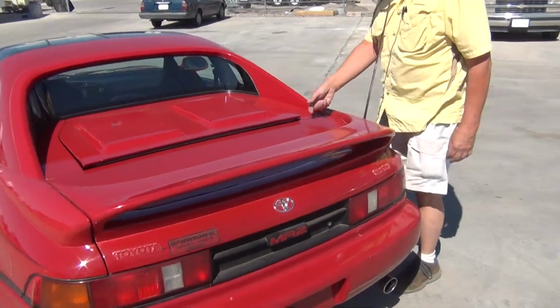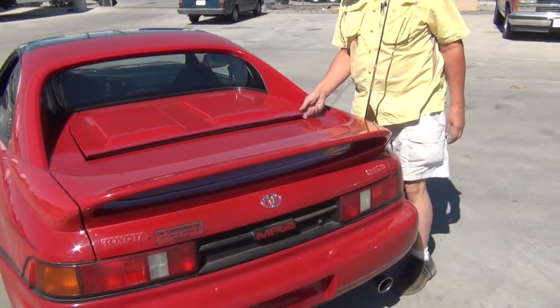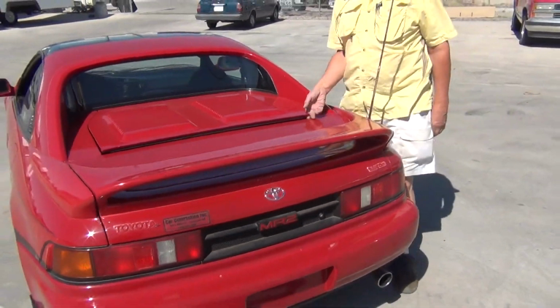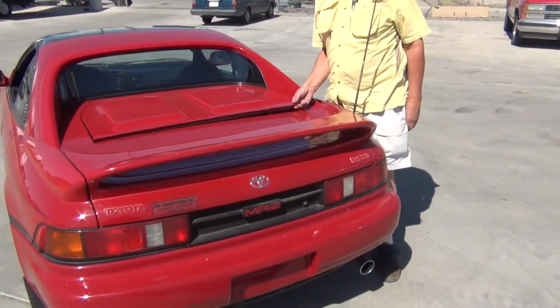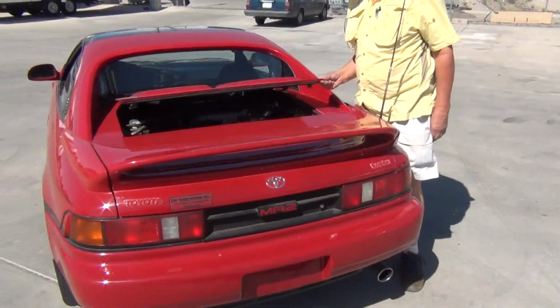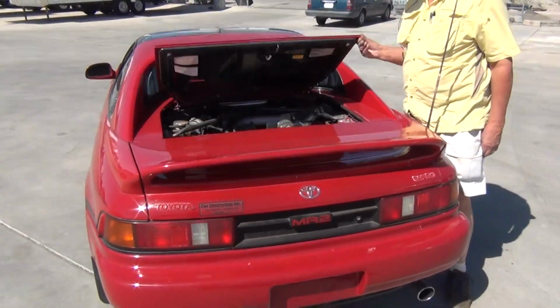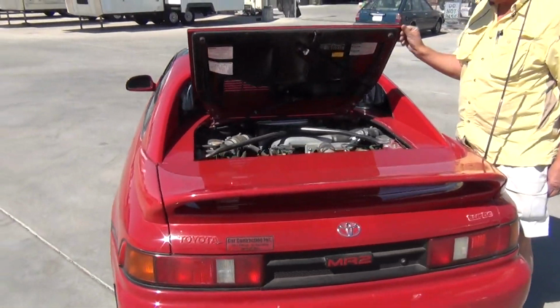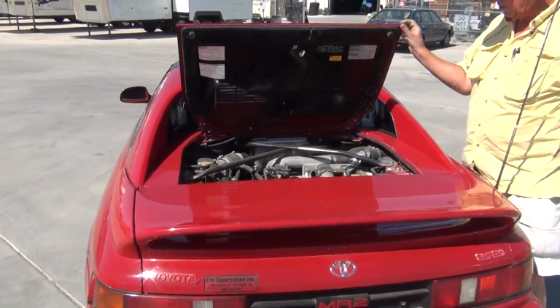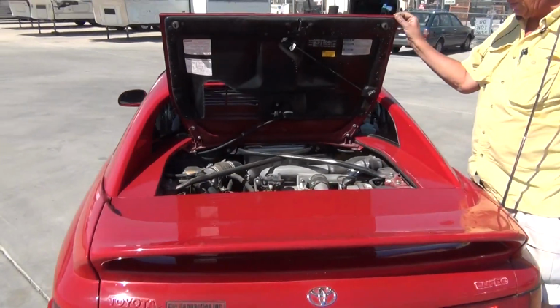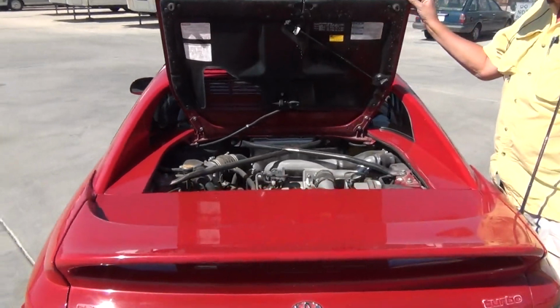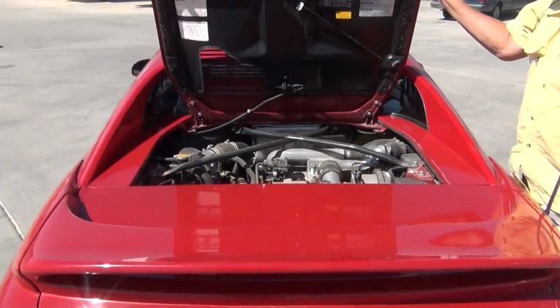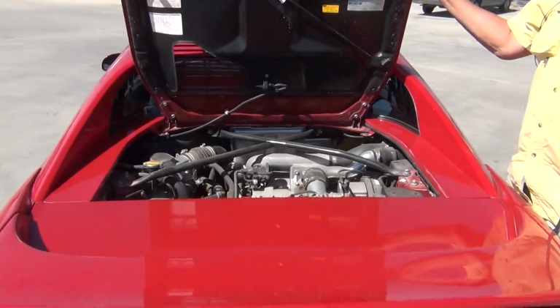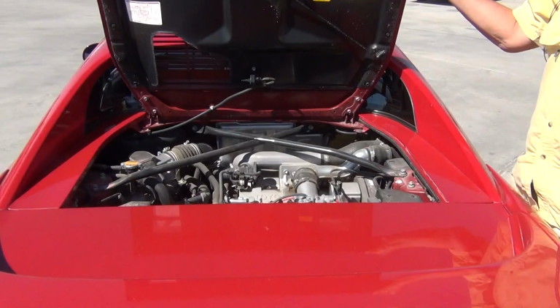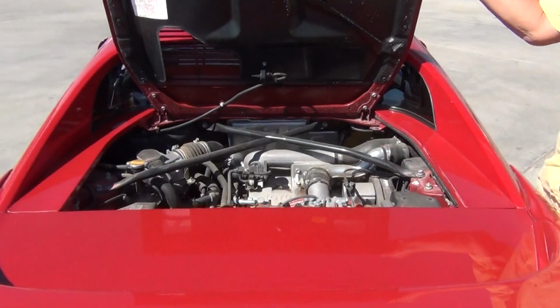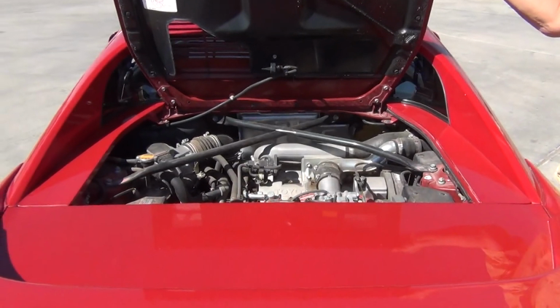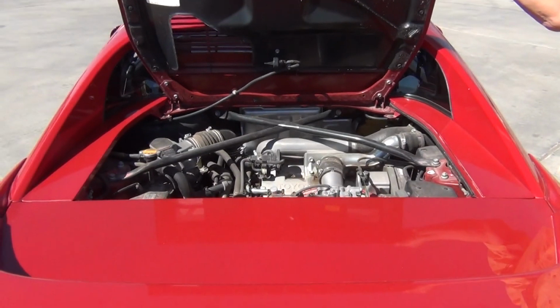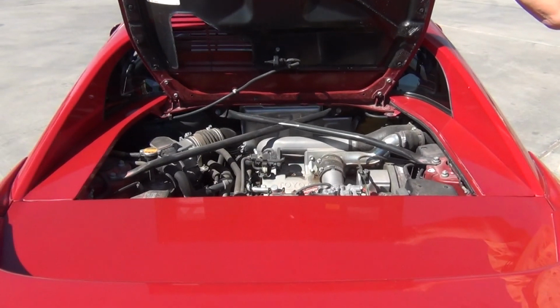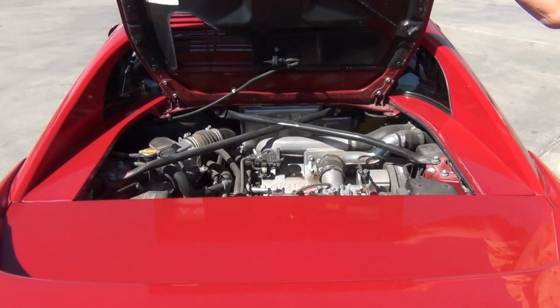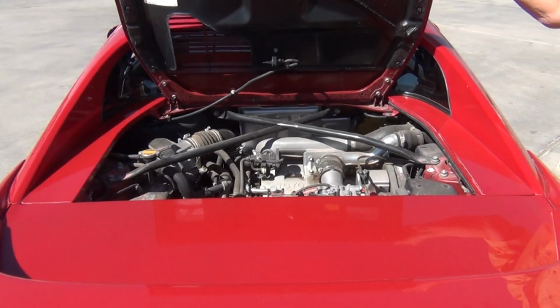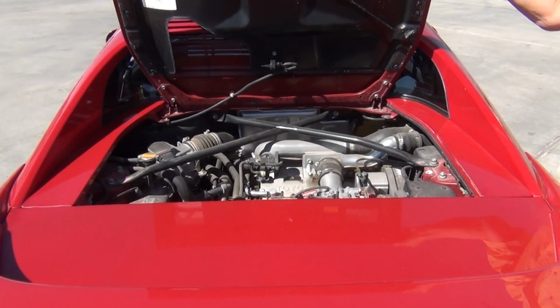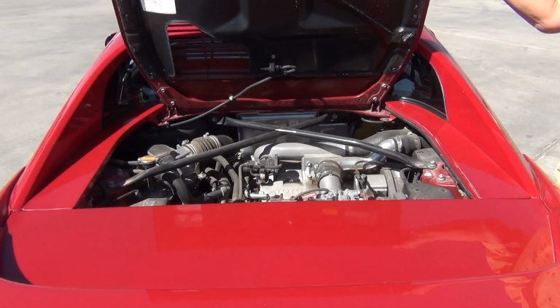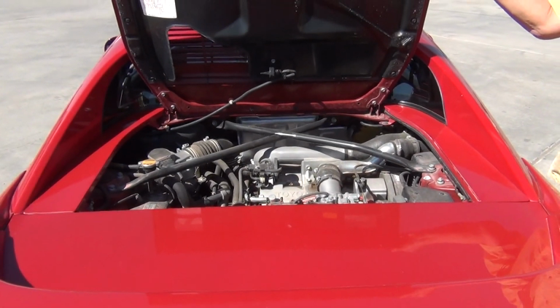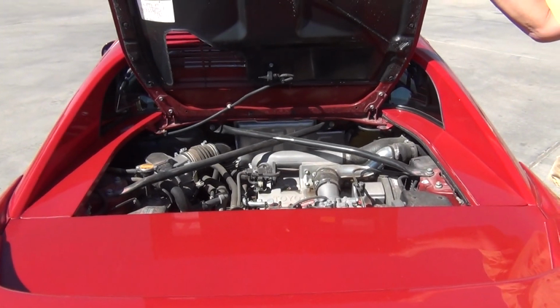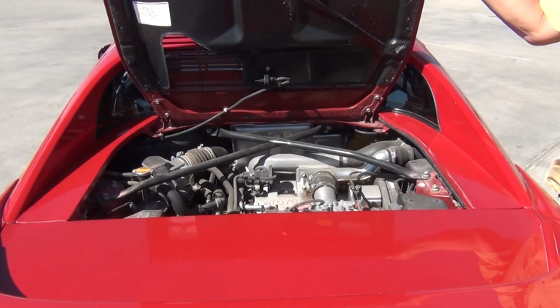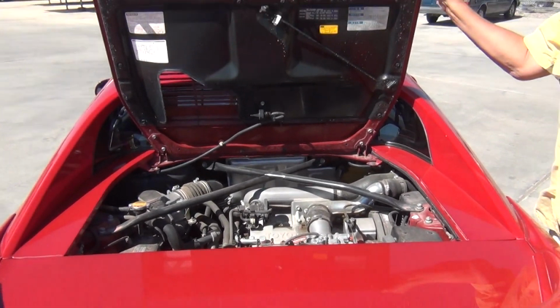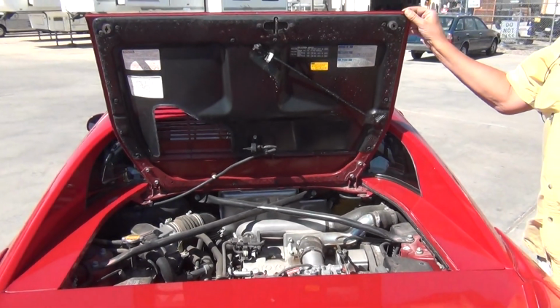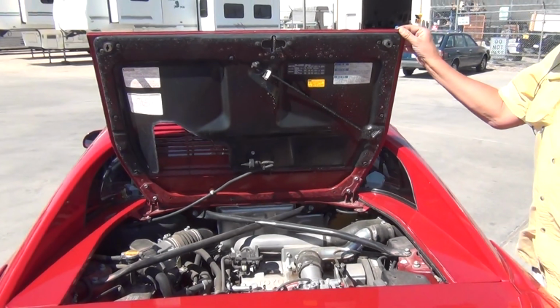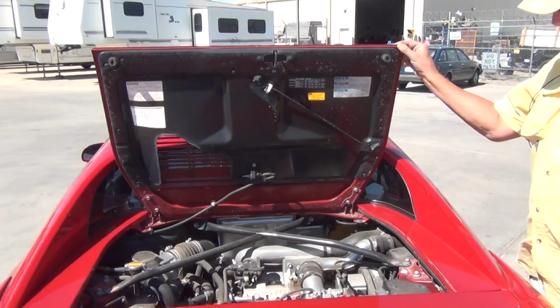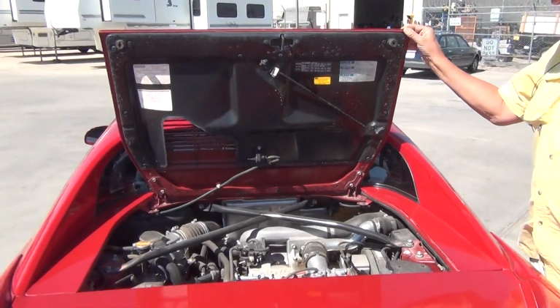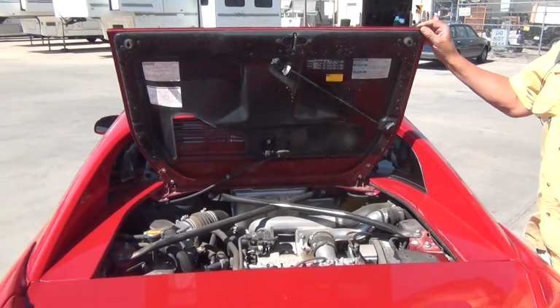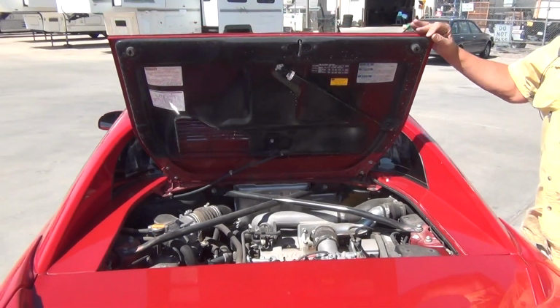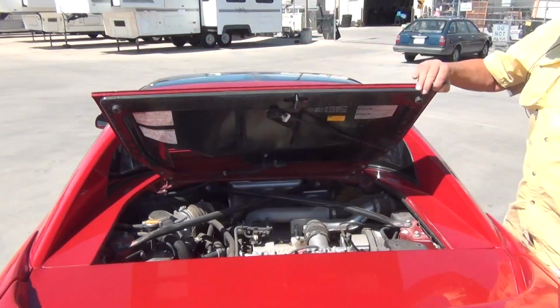I'll lift the engine hood up here and you can hear it — it's running right now. It's got a two-liter twin cam 16-valve, turbocharged by Toyota.